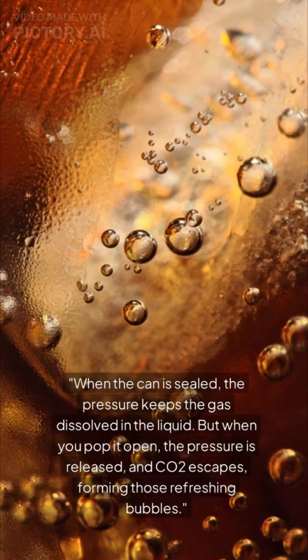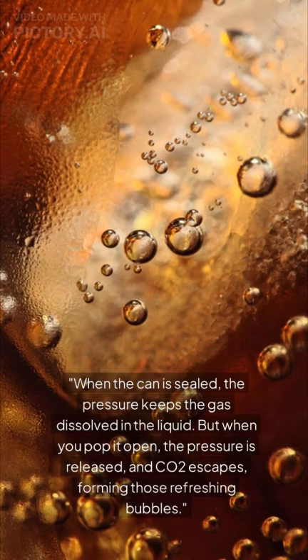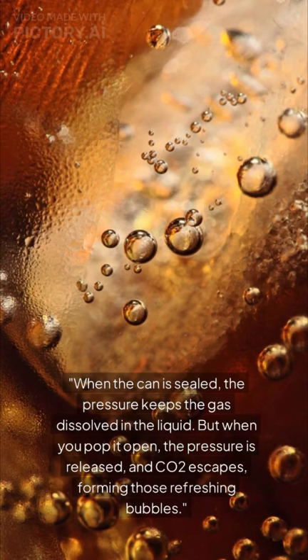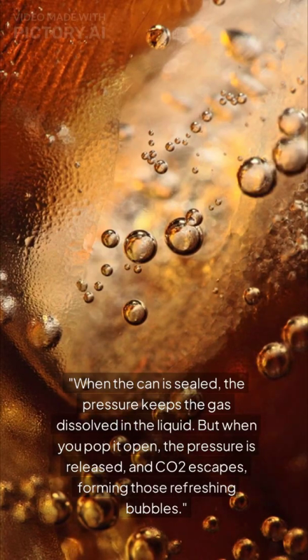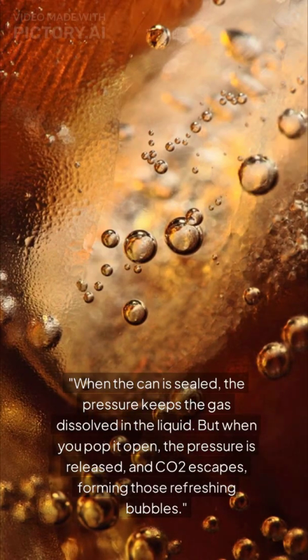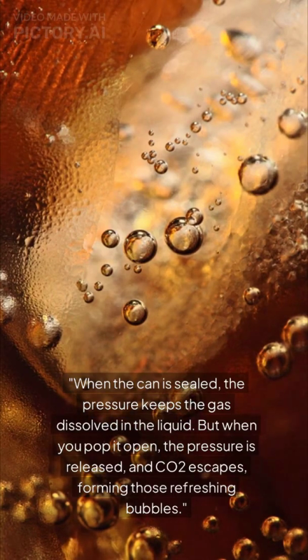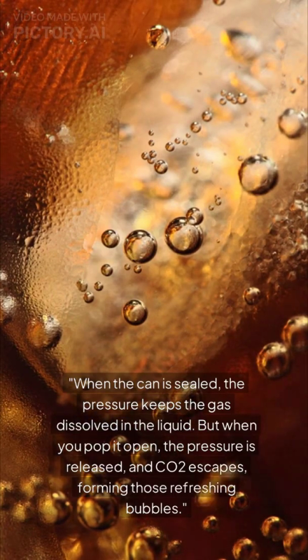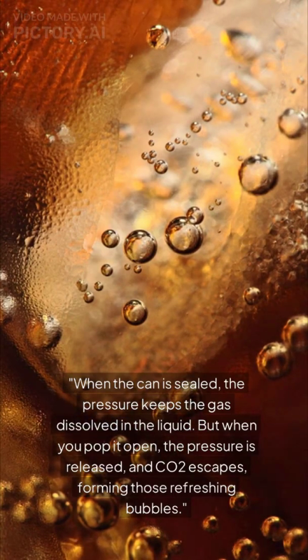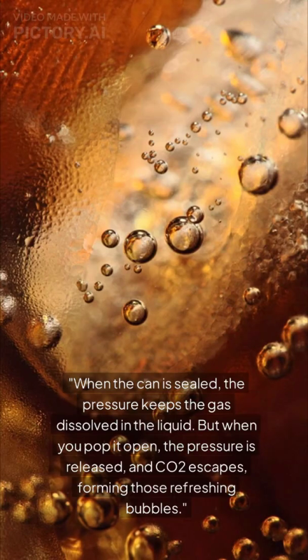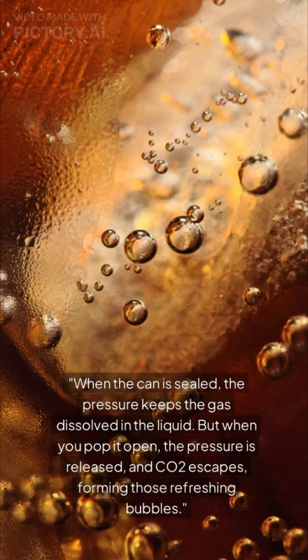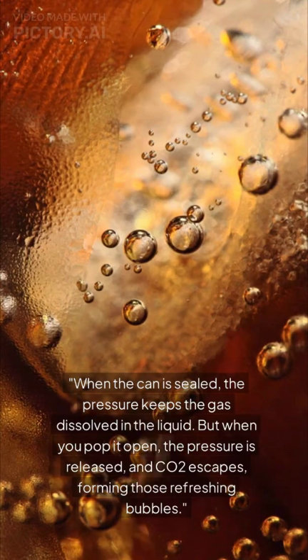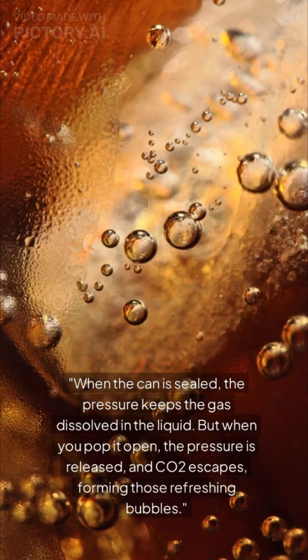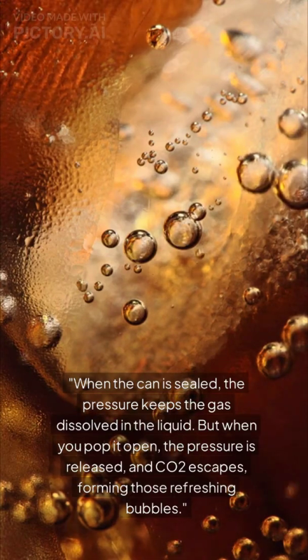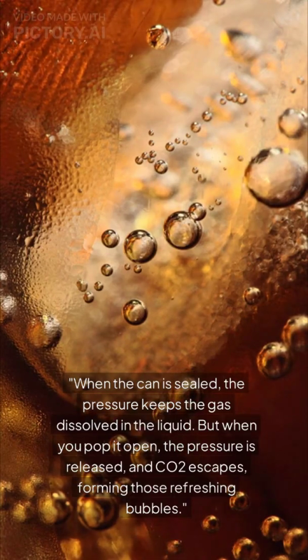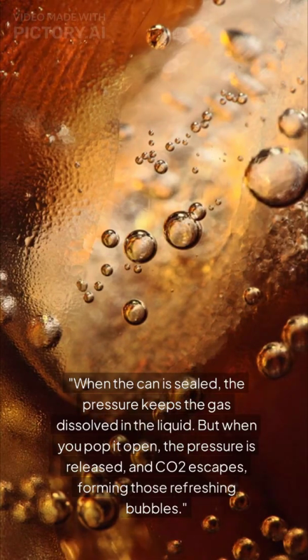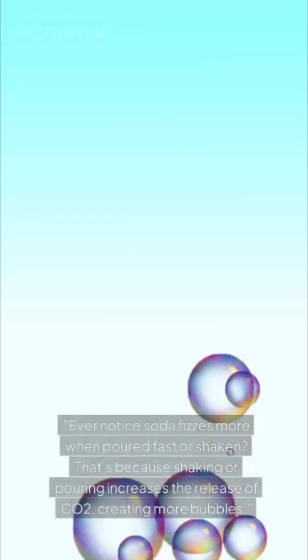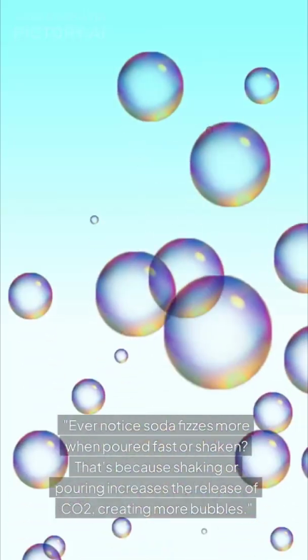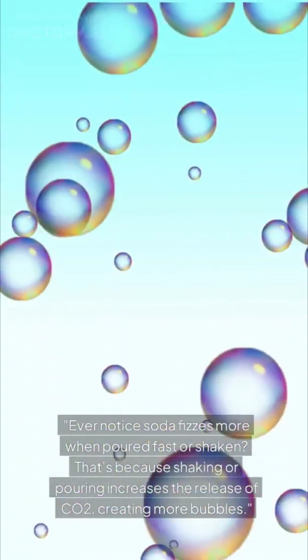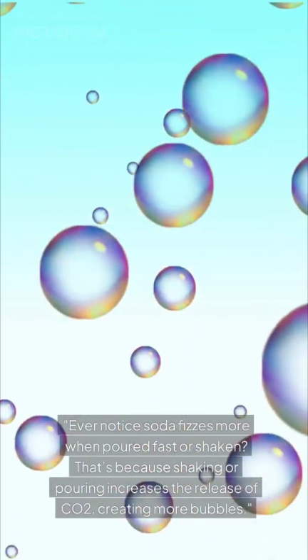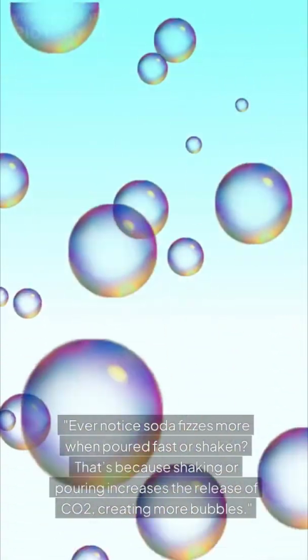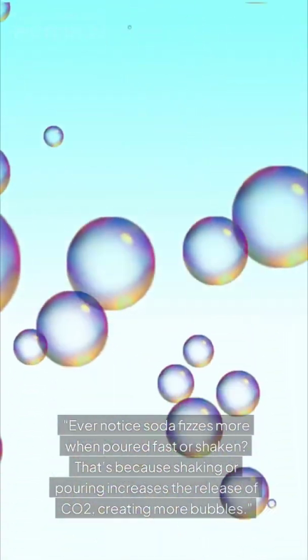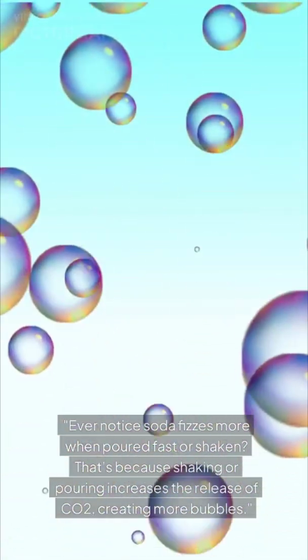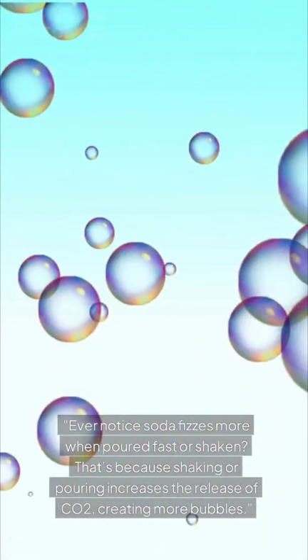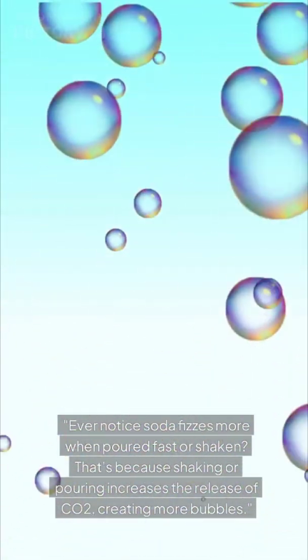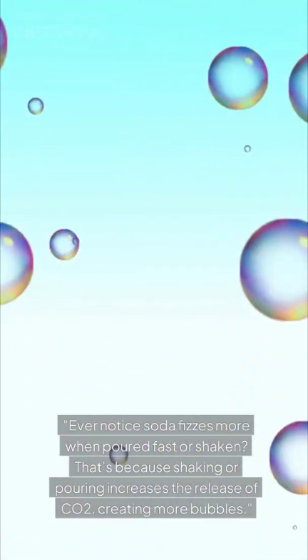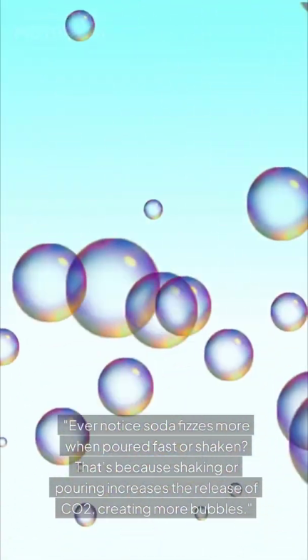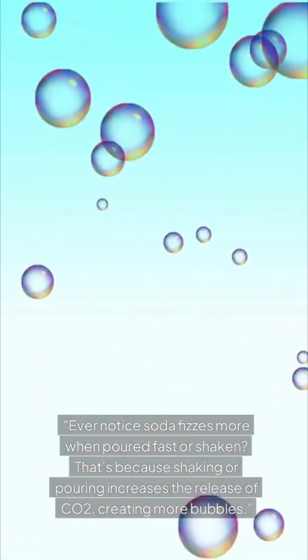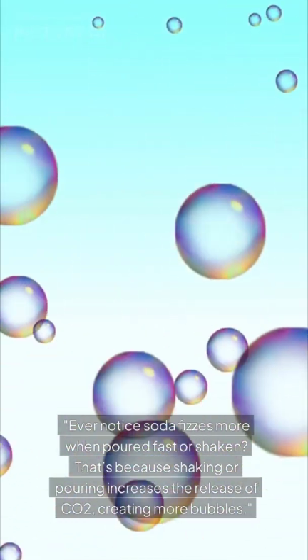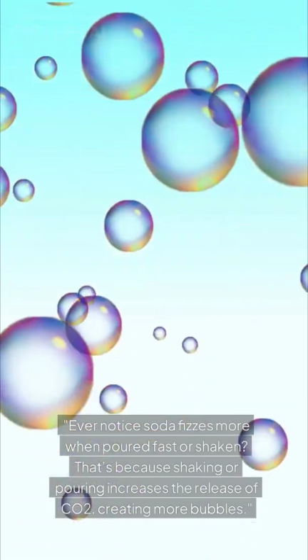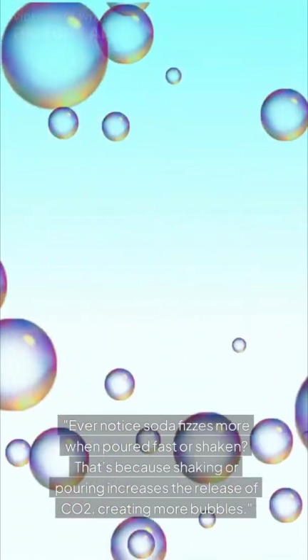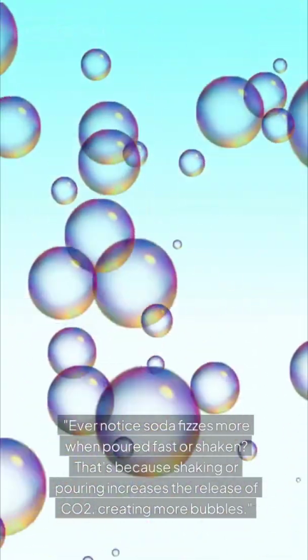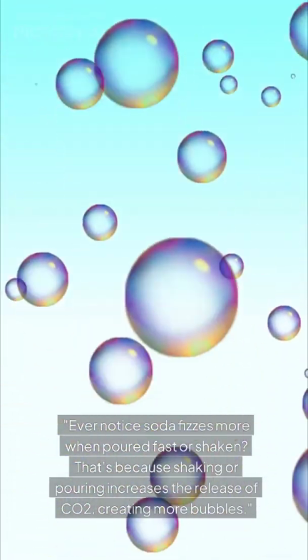But when you pop it open, the pressure is released and CO2 escapes, forming those refreshing bubbles. Ever notice soda fizzes more when poured fast or shaken? That's because shaking or pouring increases the release of CO2, creating more bubbles.